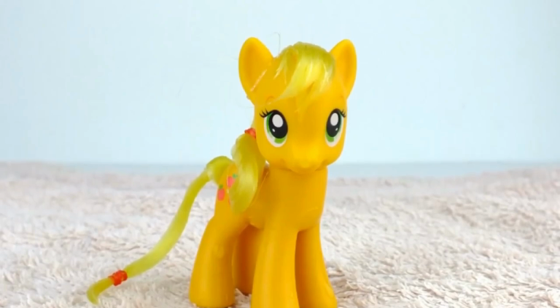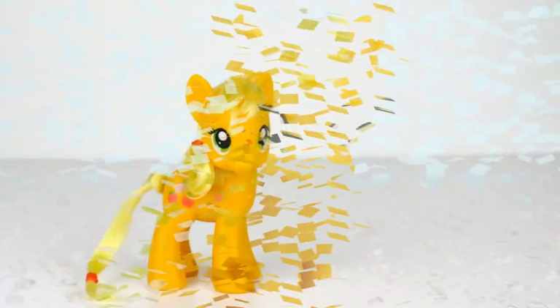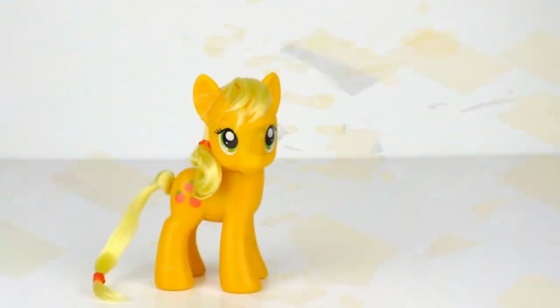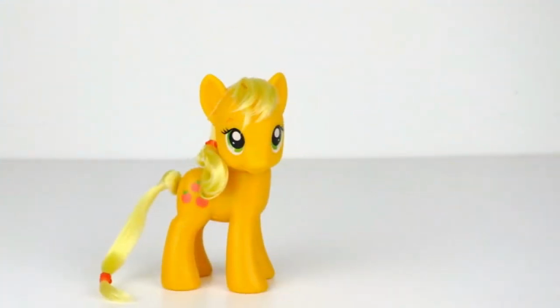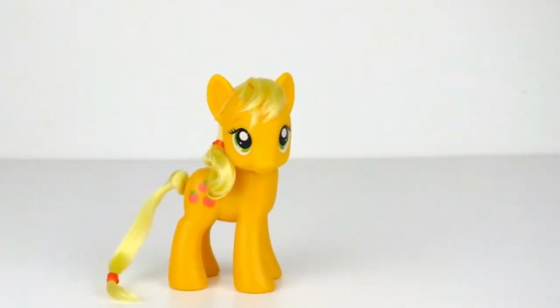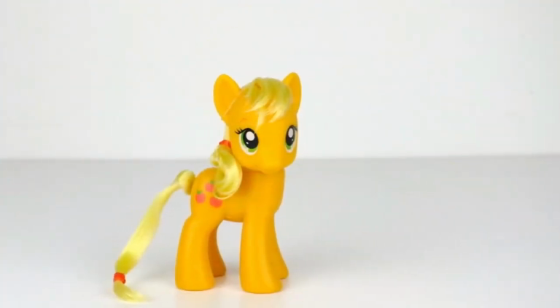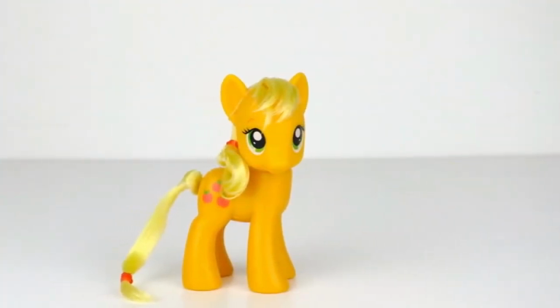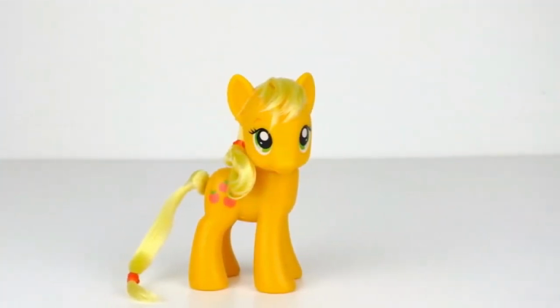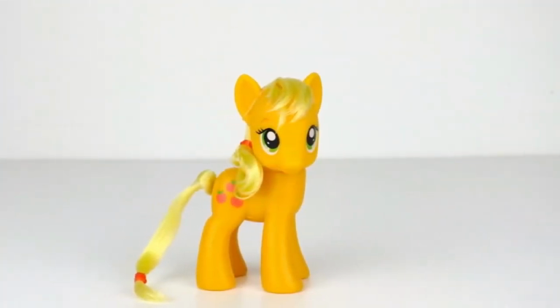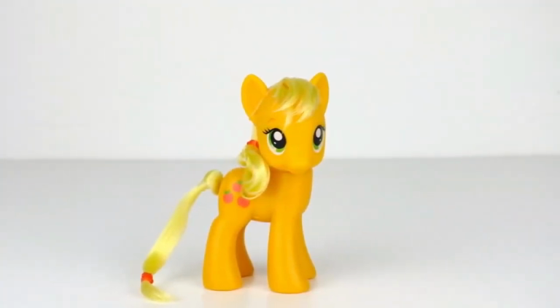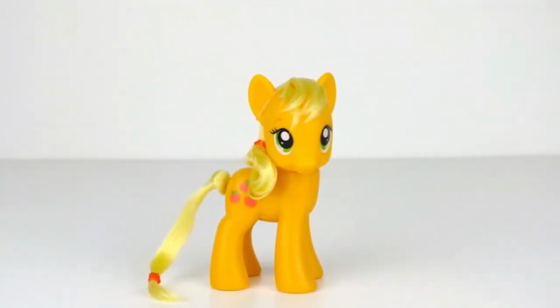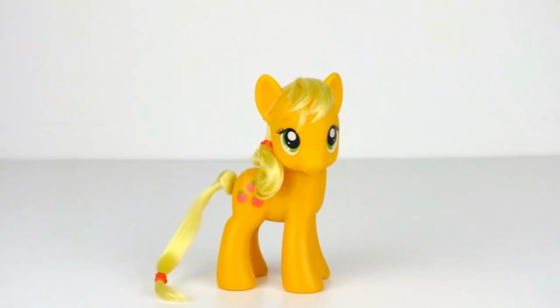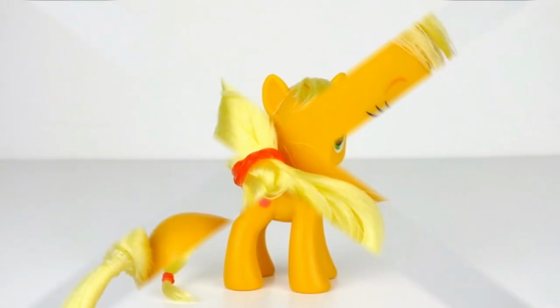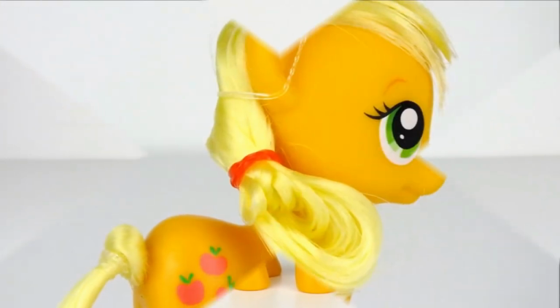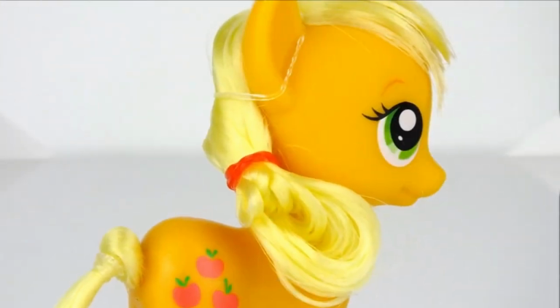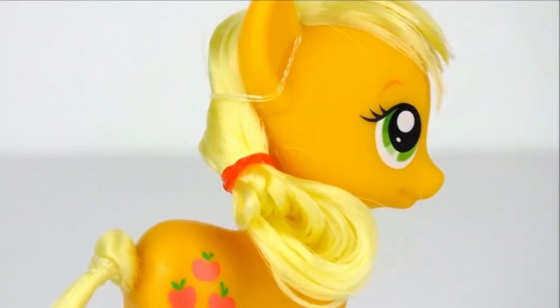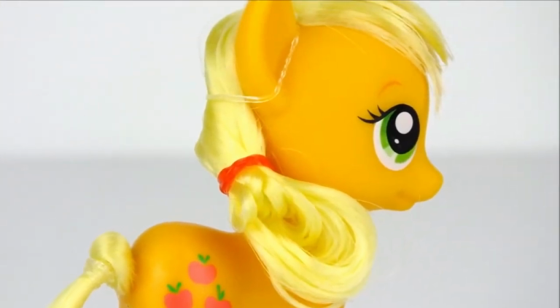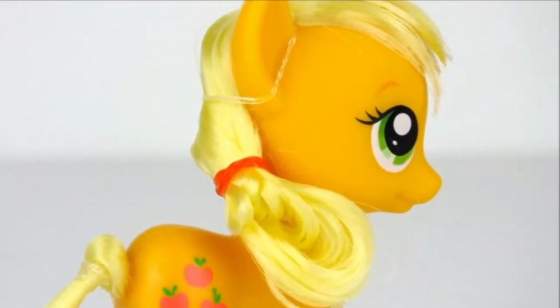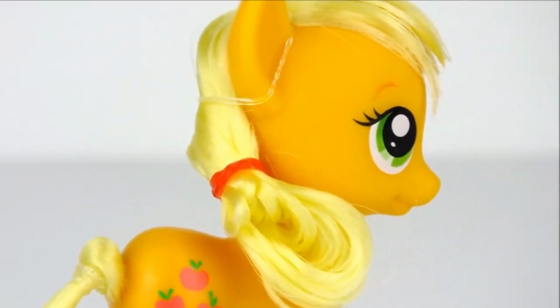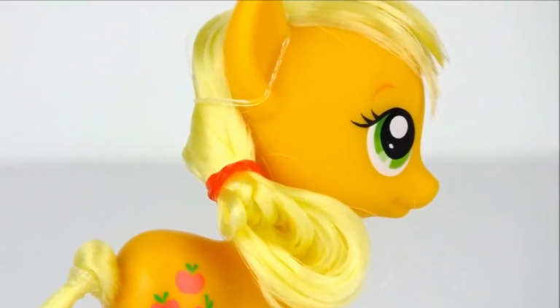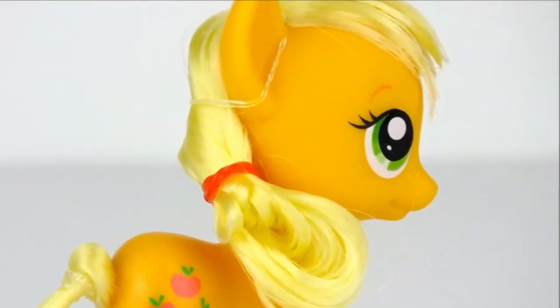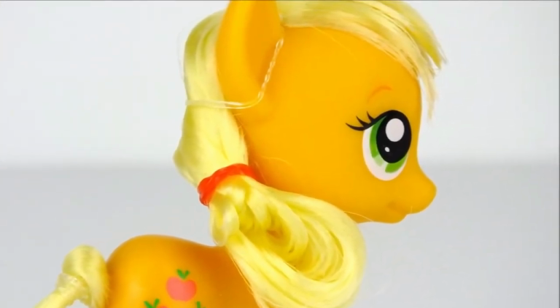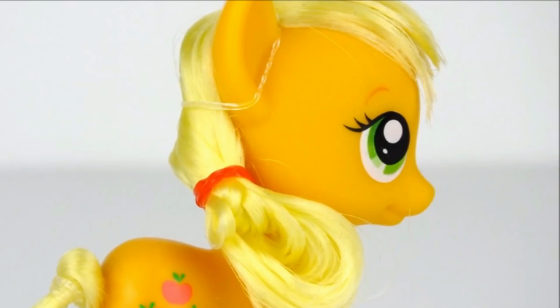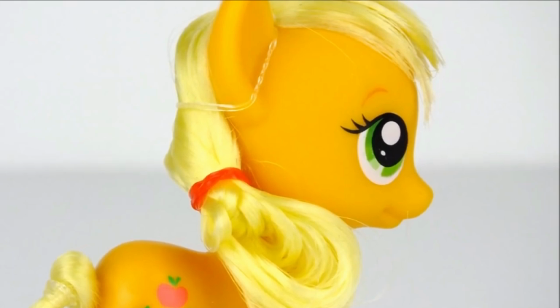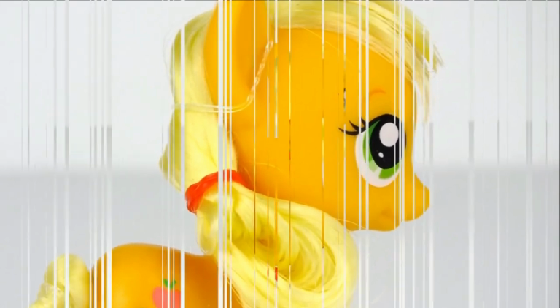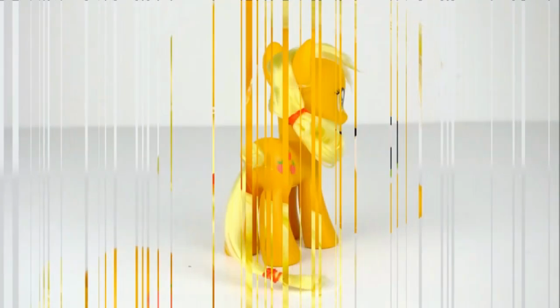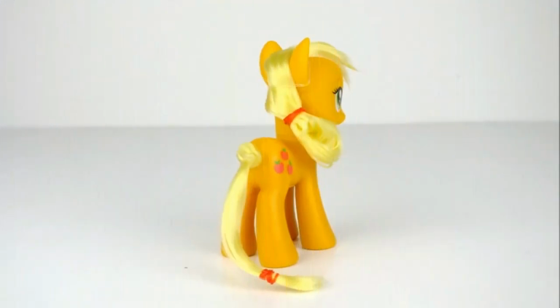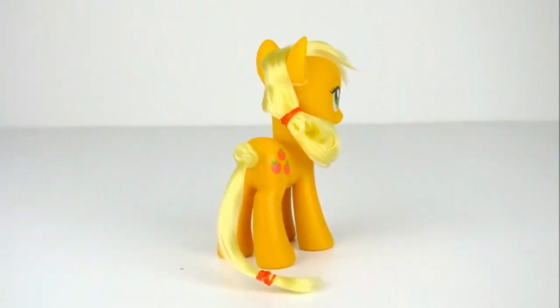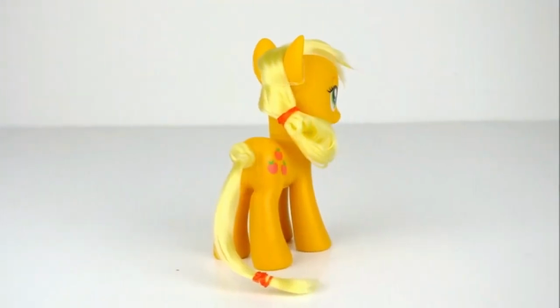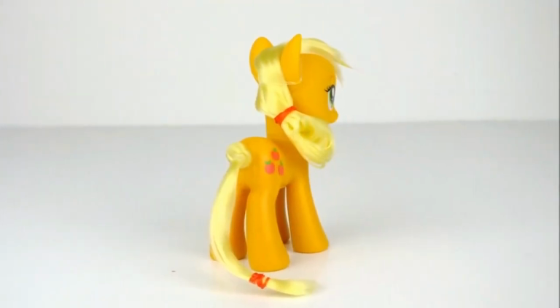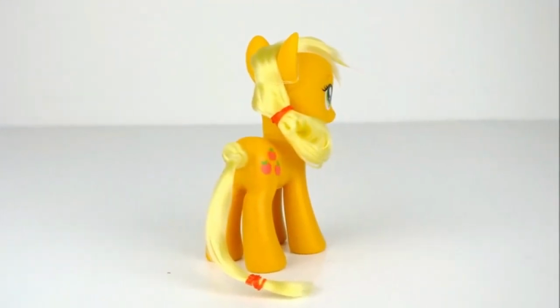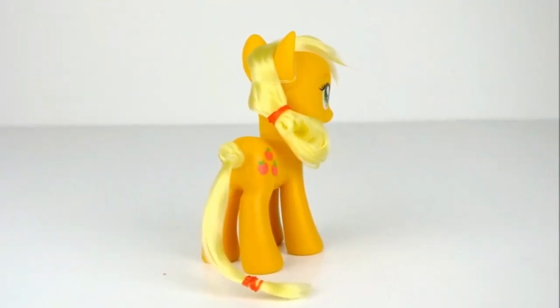Peek at the hair and neaten it up one more time, then leave it to dry overnight. And you're done. If you liked this video, give it a thumbs up and be sure to subscribe for more styling videos. And as always, thanks for watching.